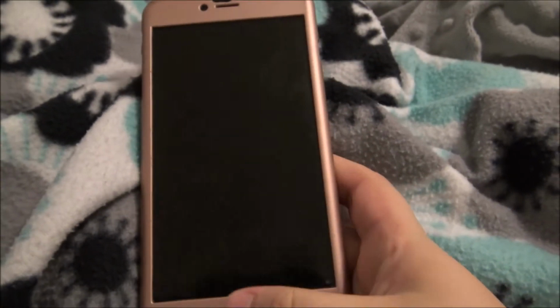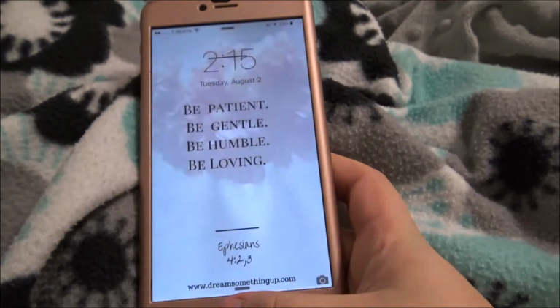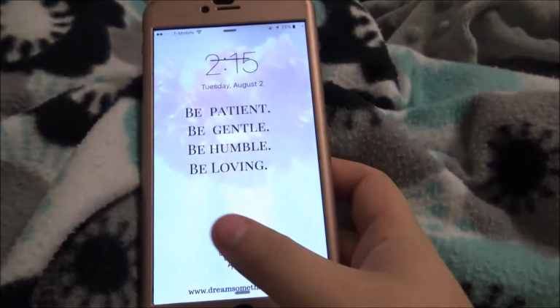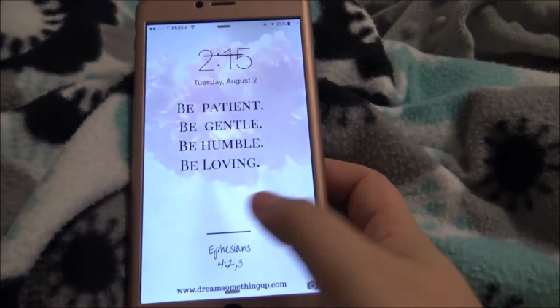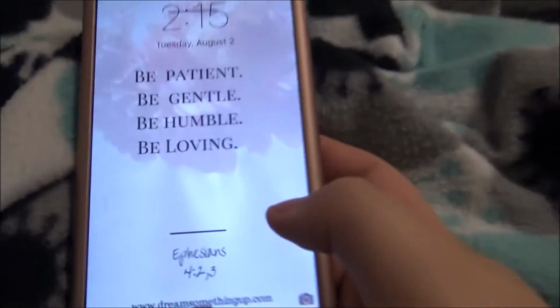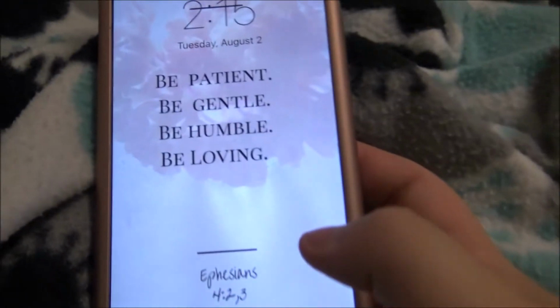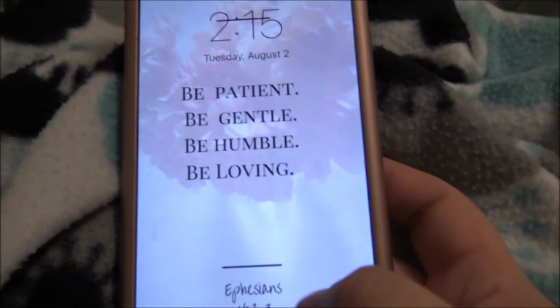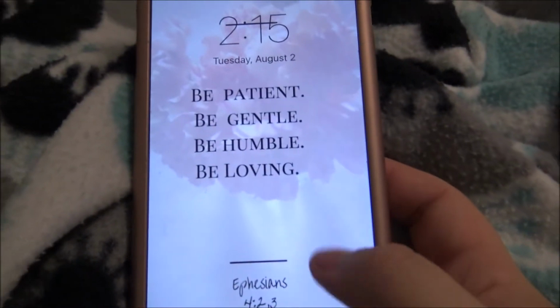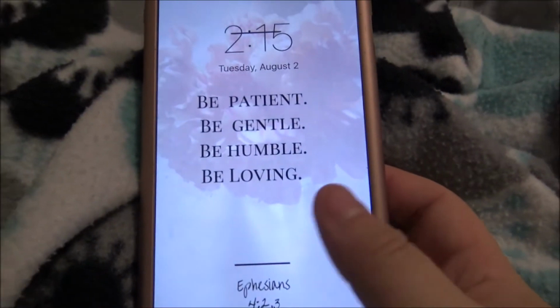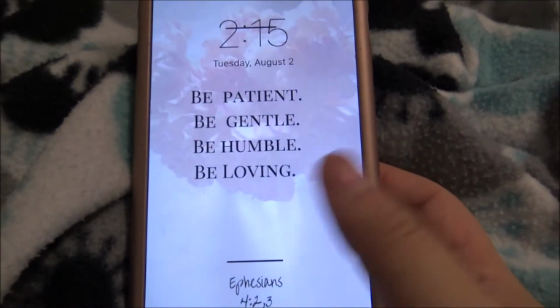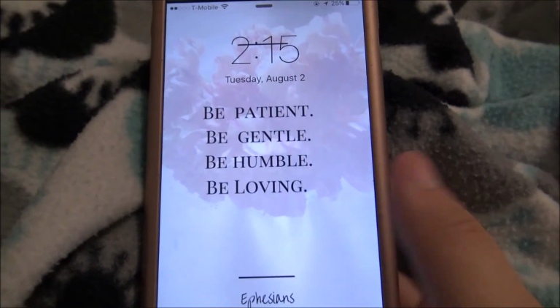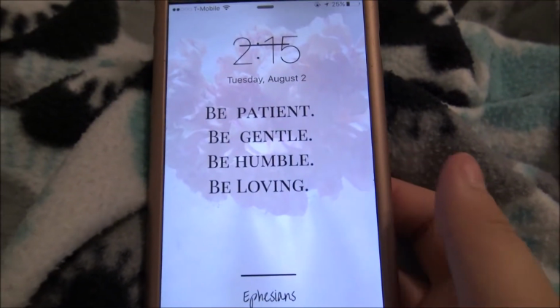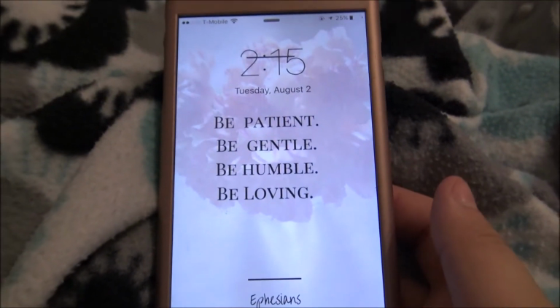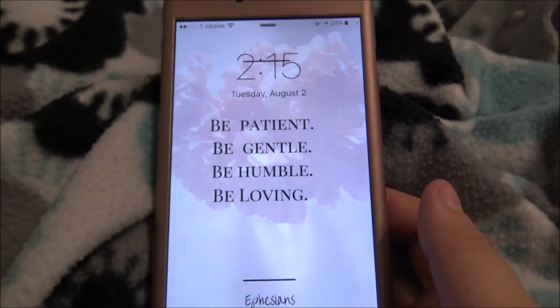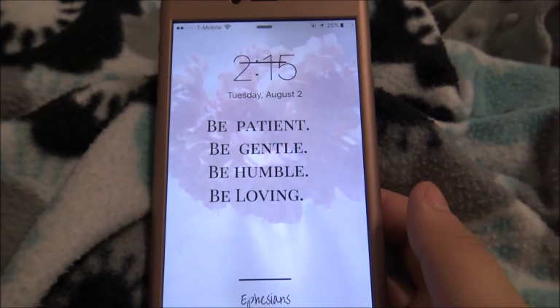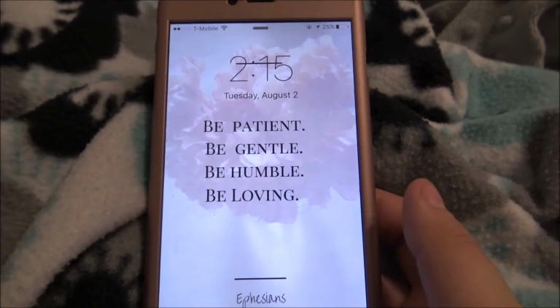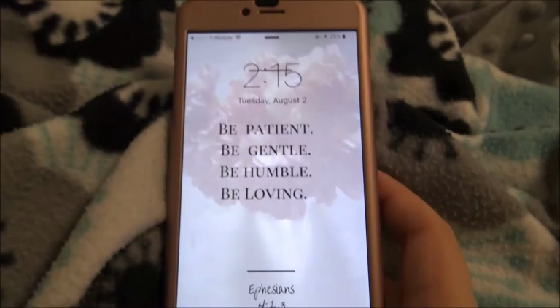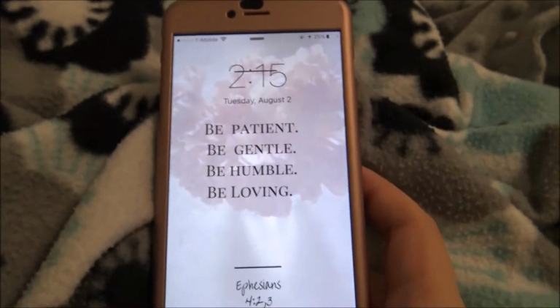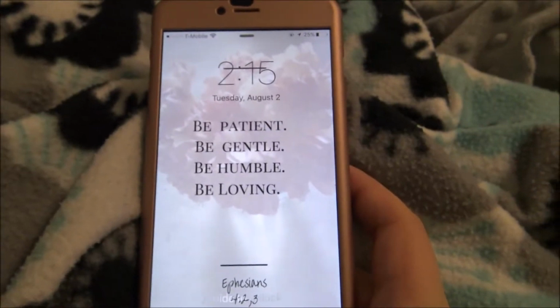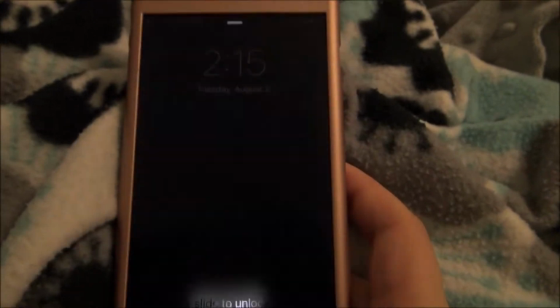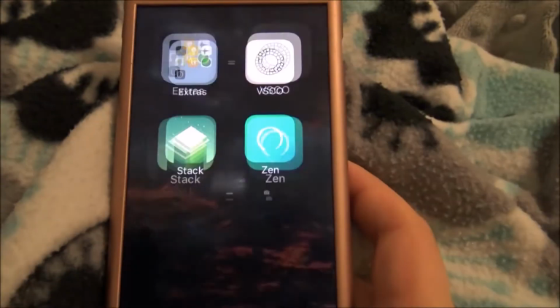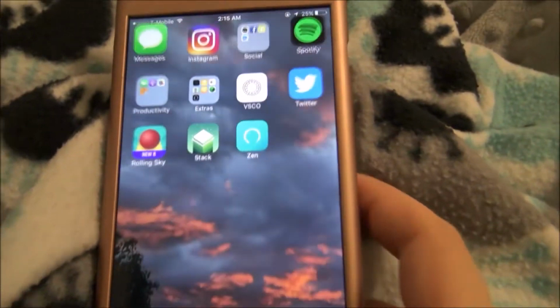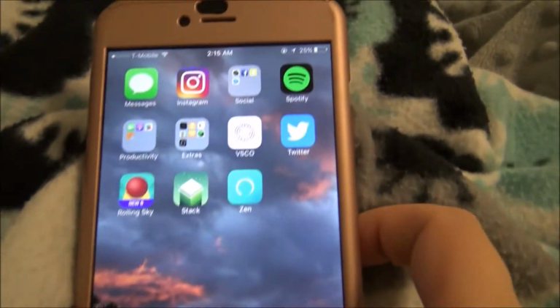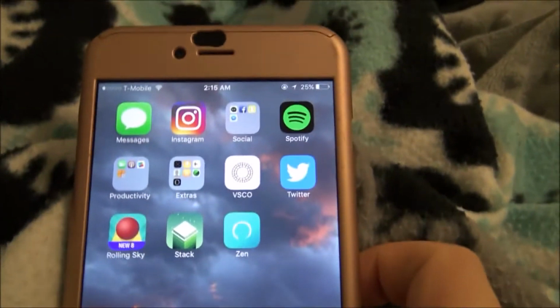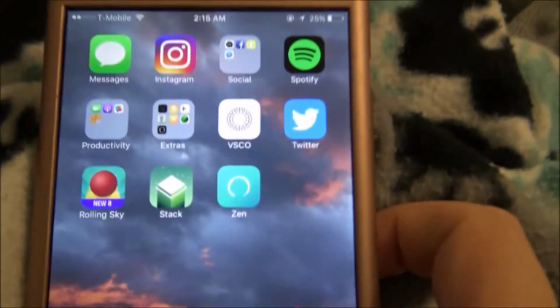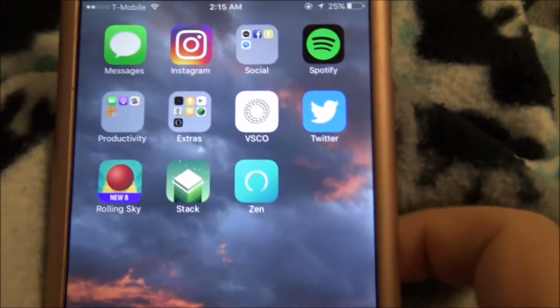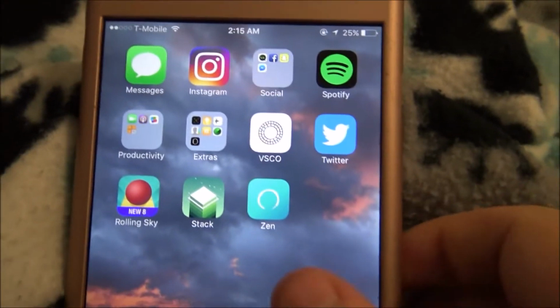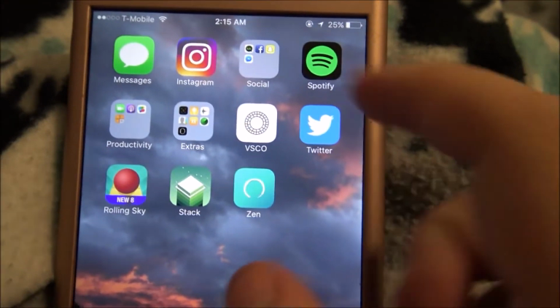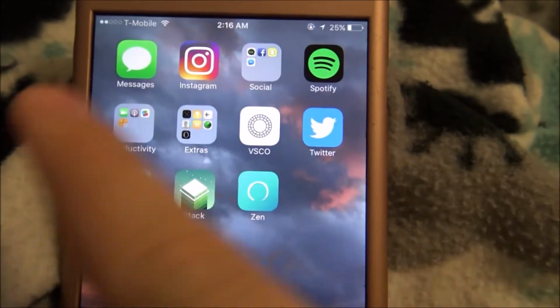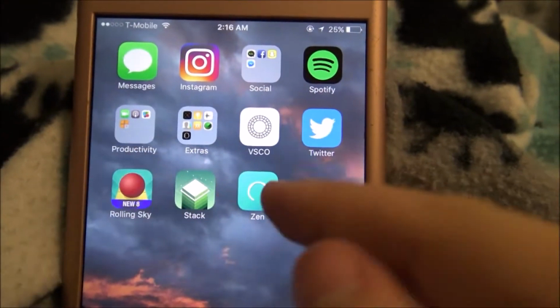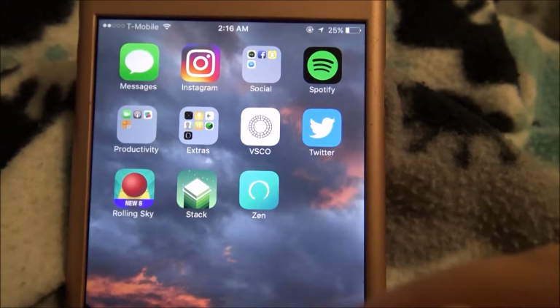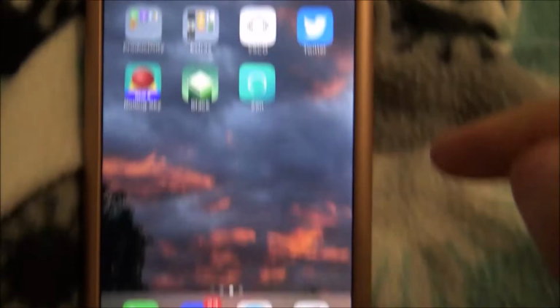Okay, so here's my lock screen. It's 2:15 in the morning. When you first open it, this is my main screen.